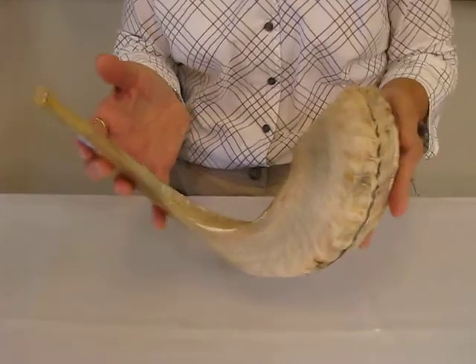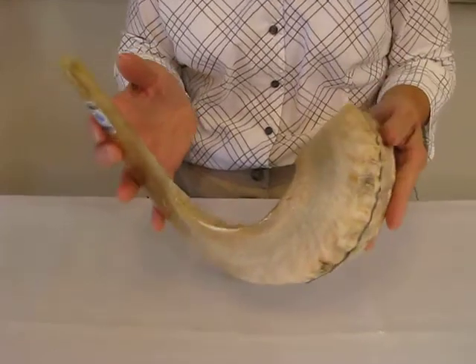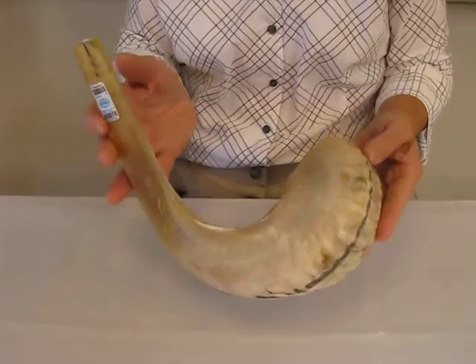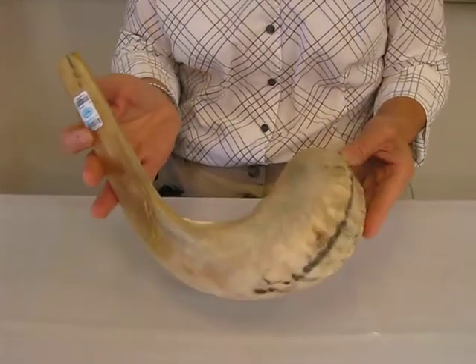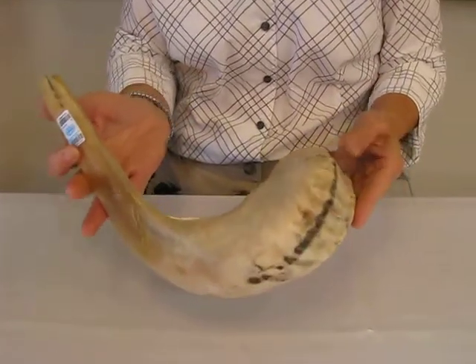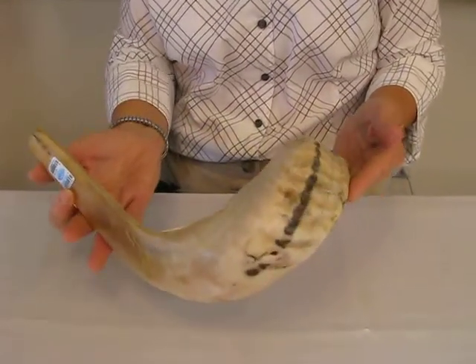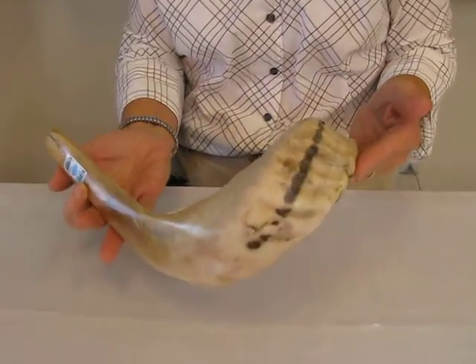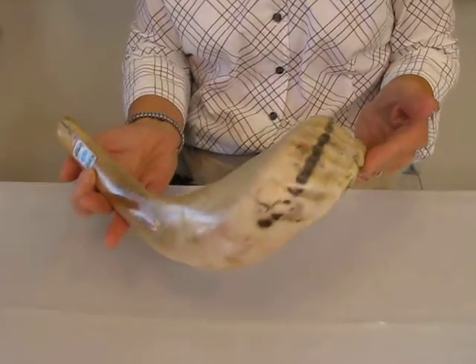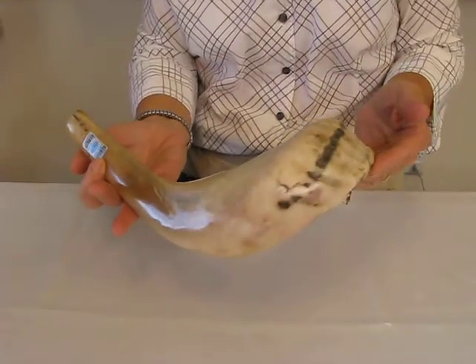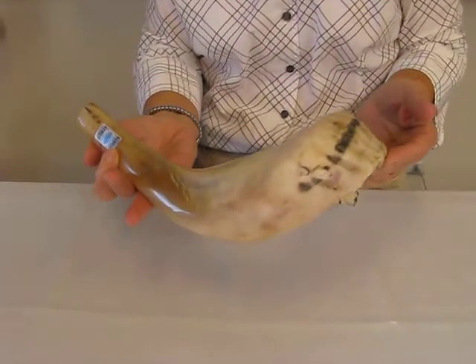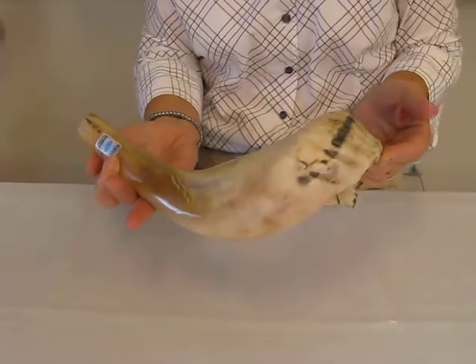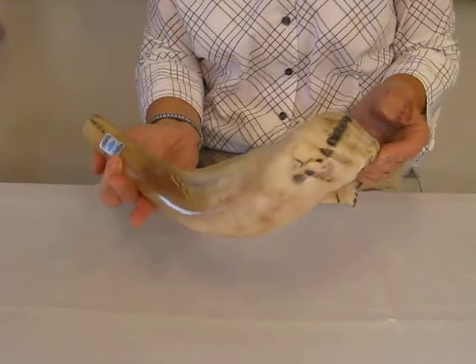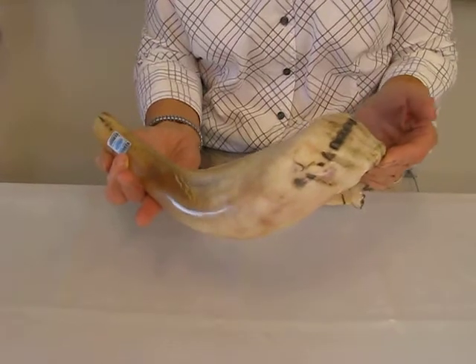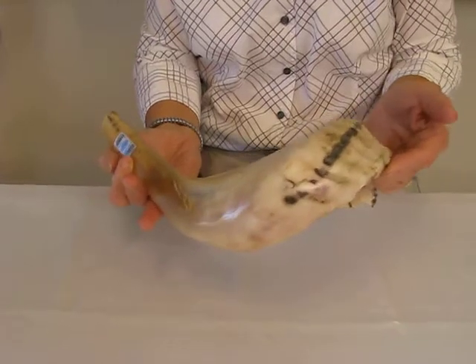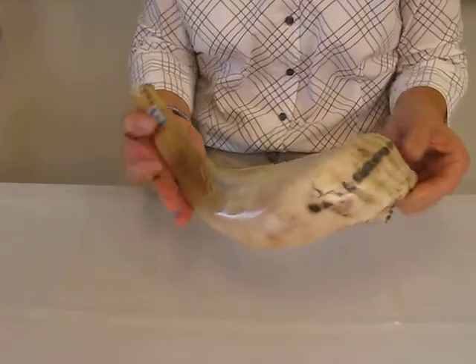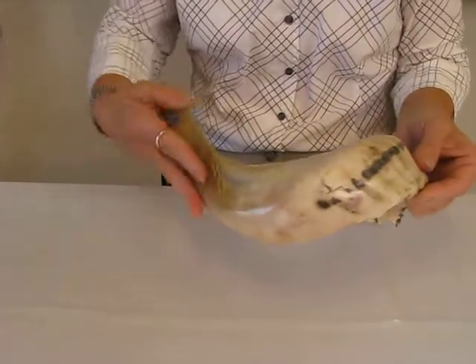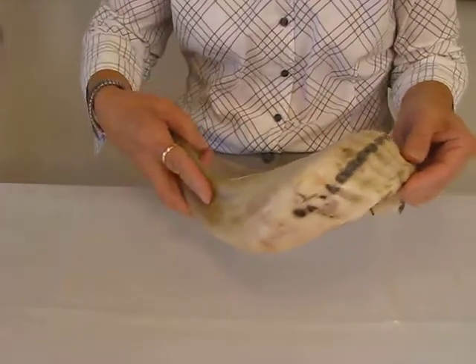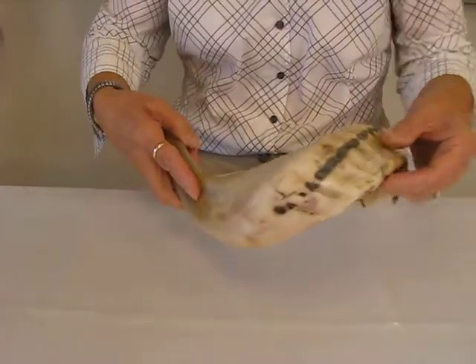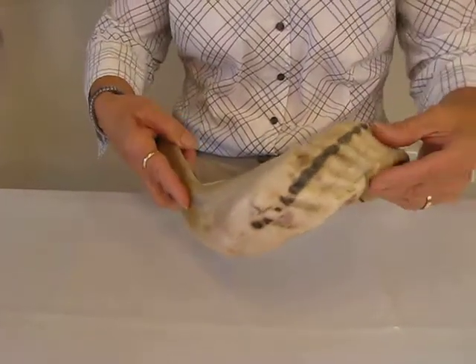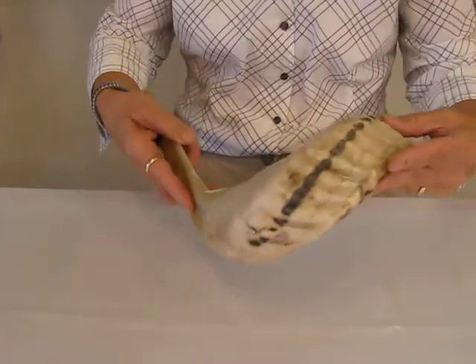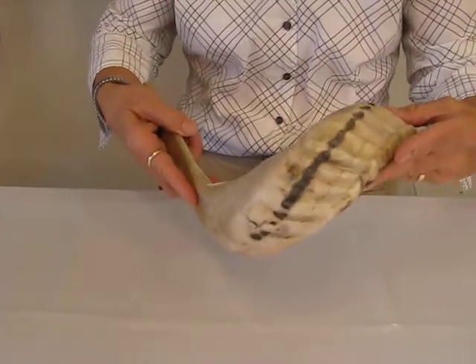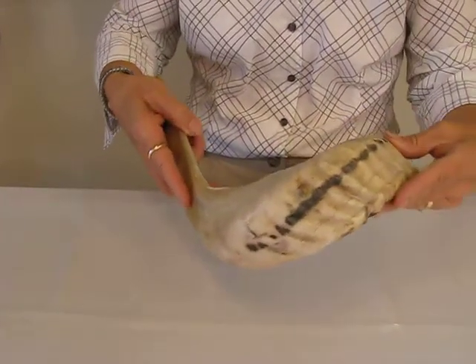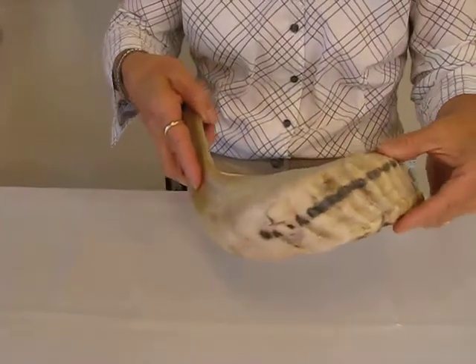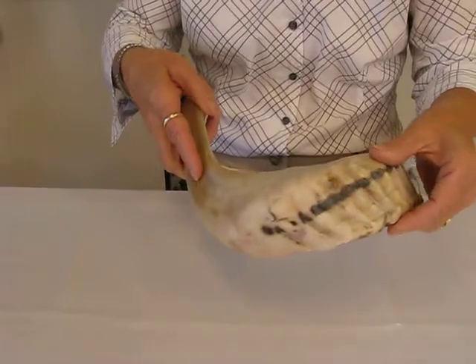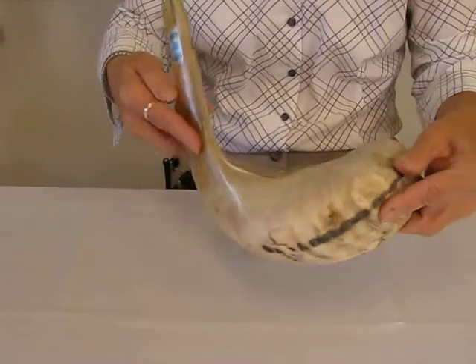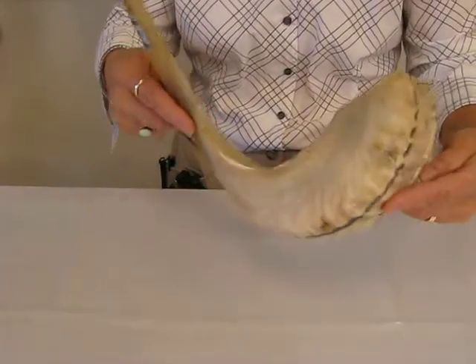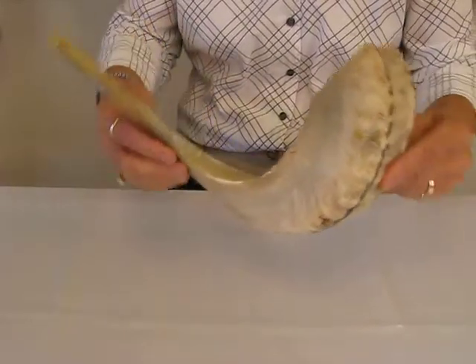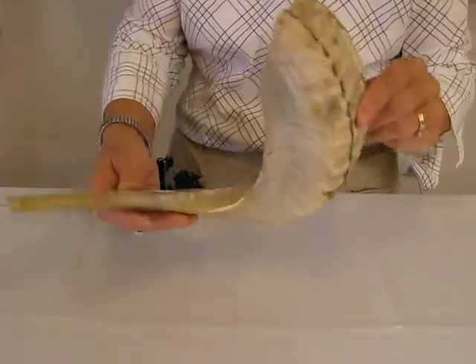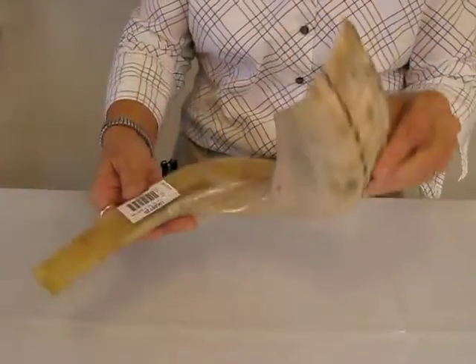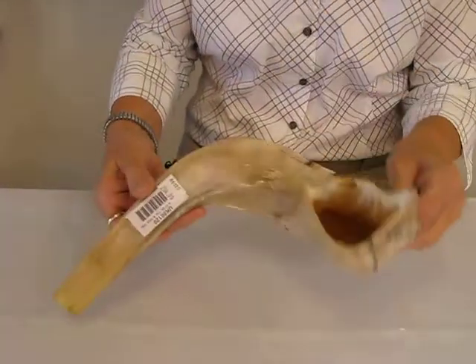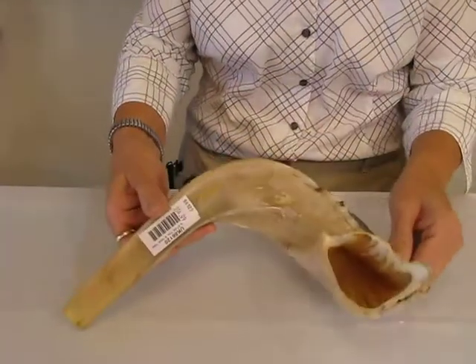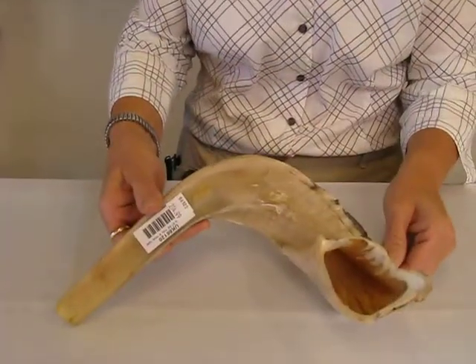This beautiful 20-inch shofar is a kosher shofar from Israel. Slightly polished yet has the look of bone — it's very nicely polished — a cream color with some black markings on it.